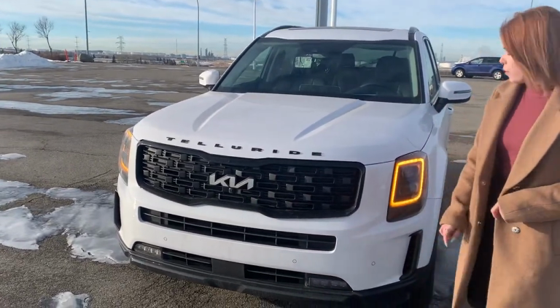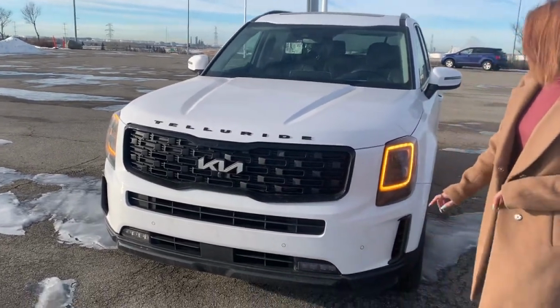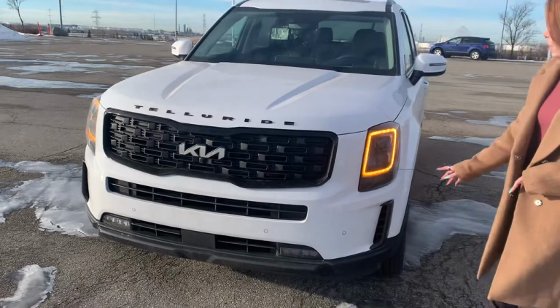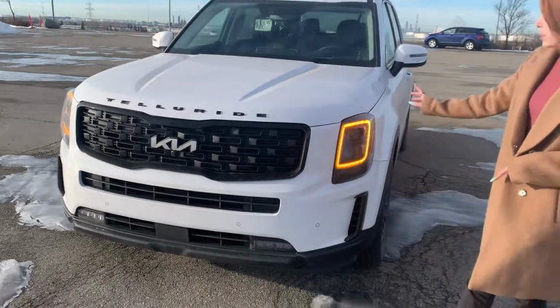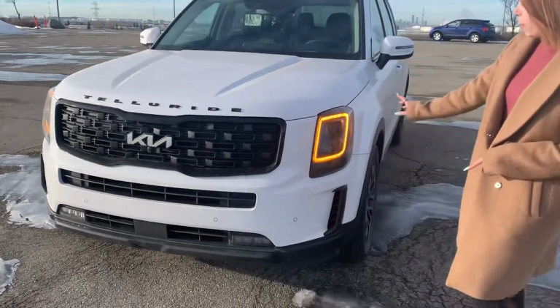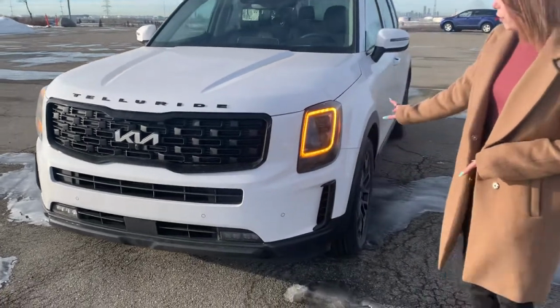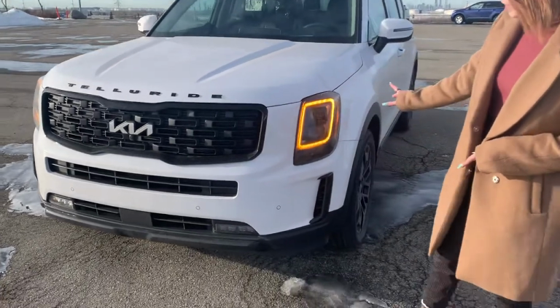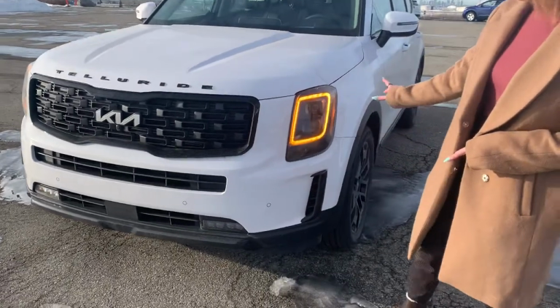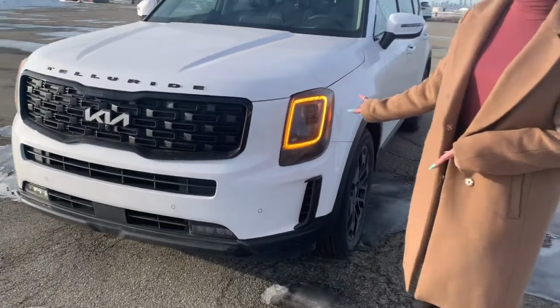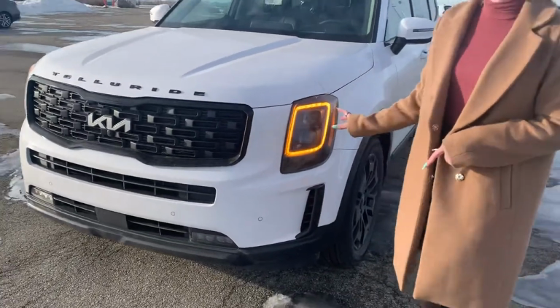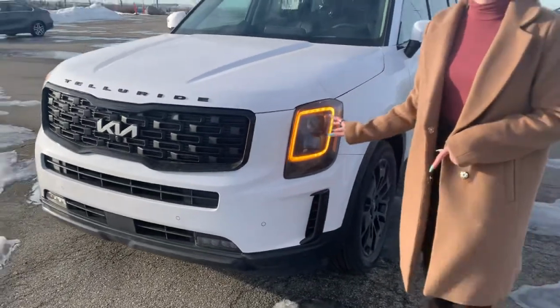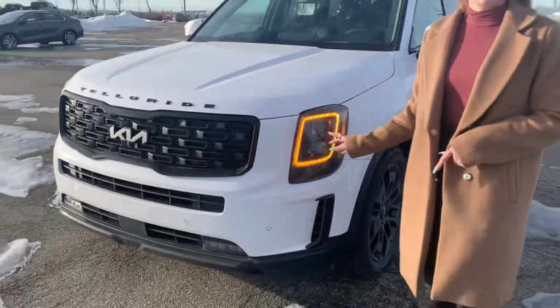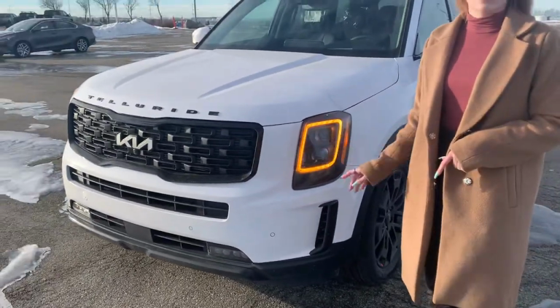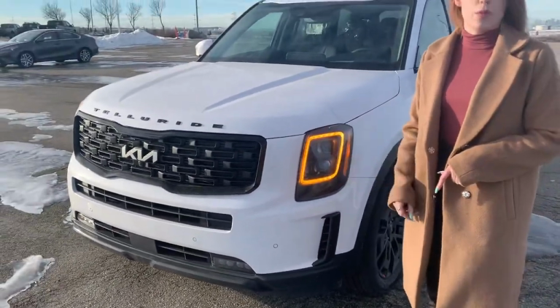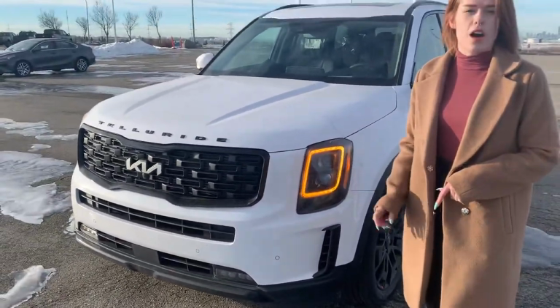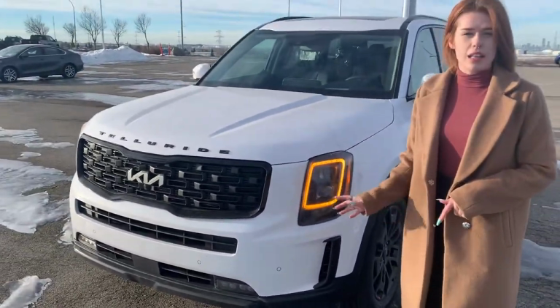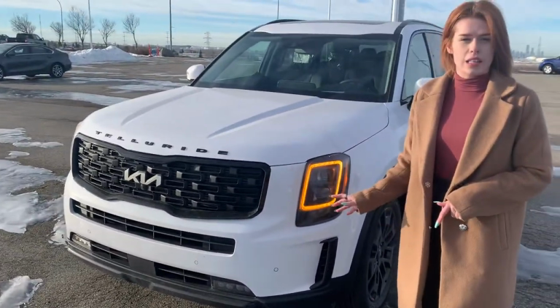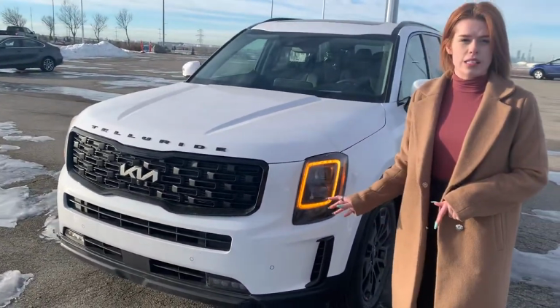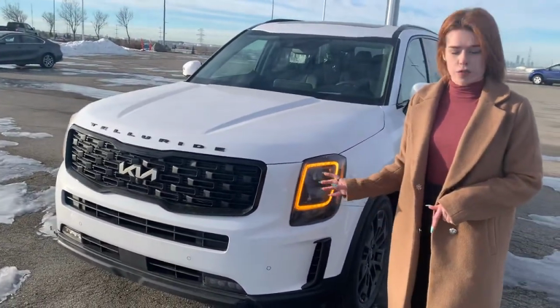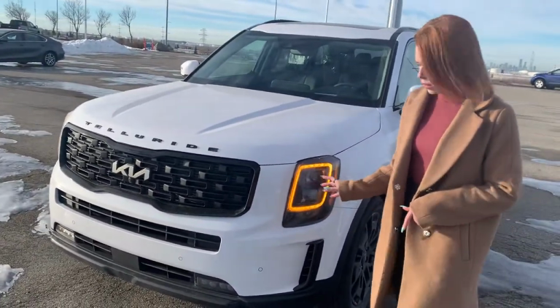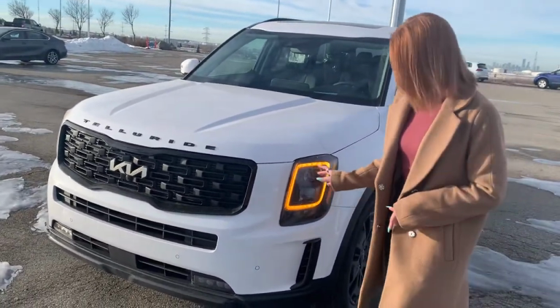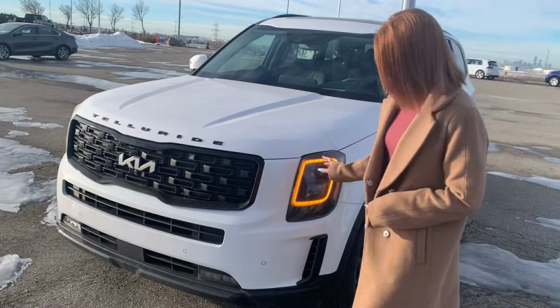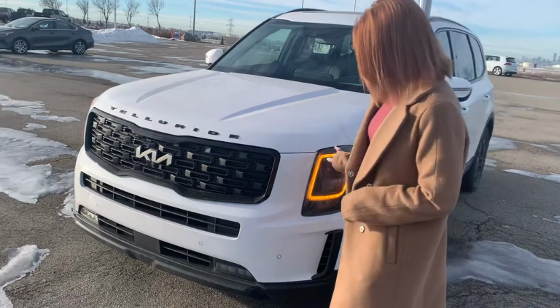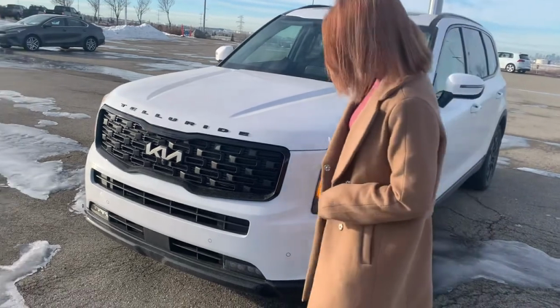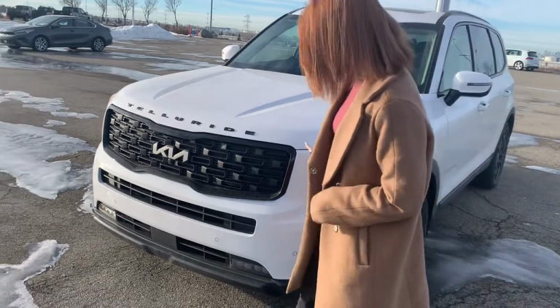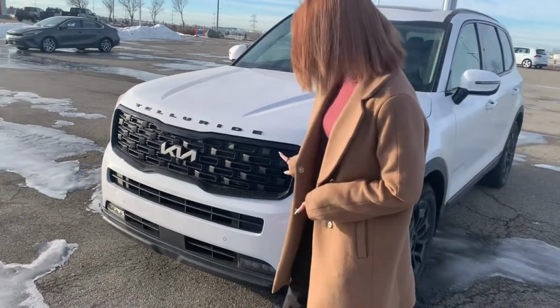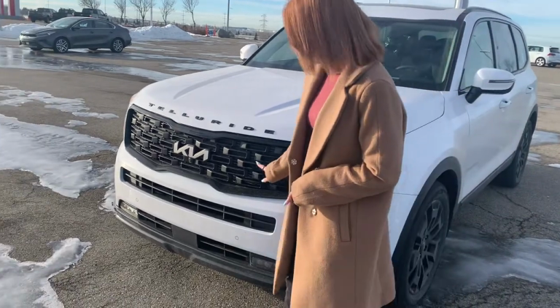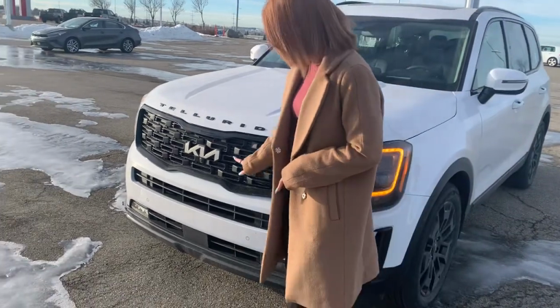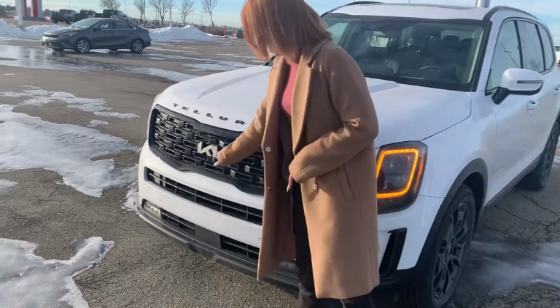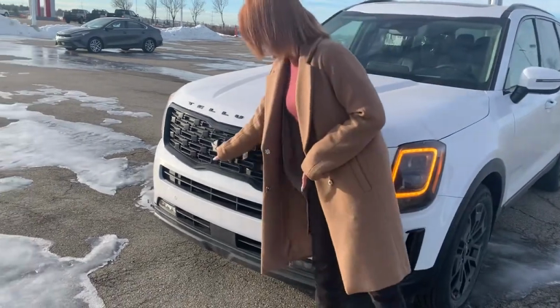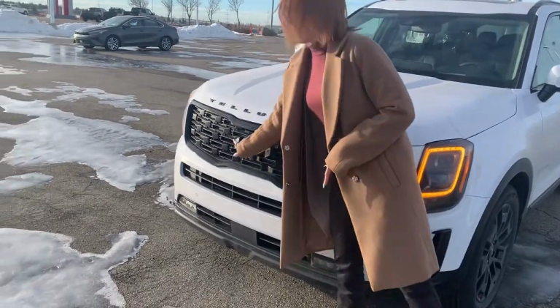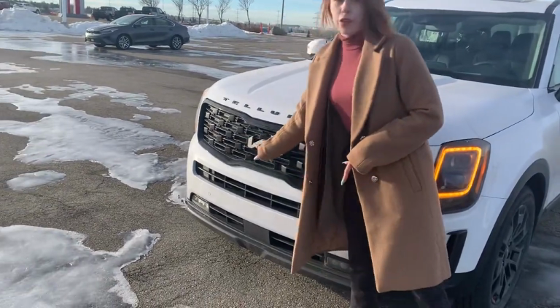If you take a look here, you can see all of our lights in the front. The SX does come with all LED lights in the front. You can take a look at the Calgrinos grill.